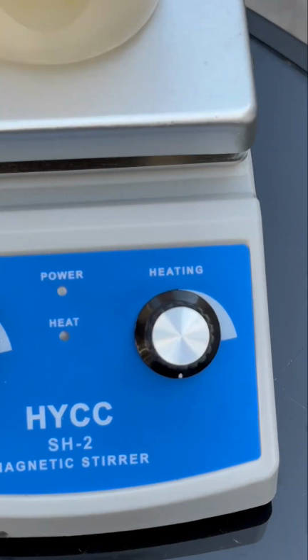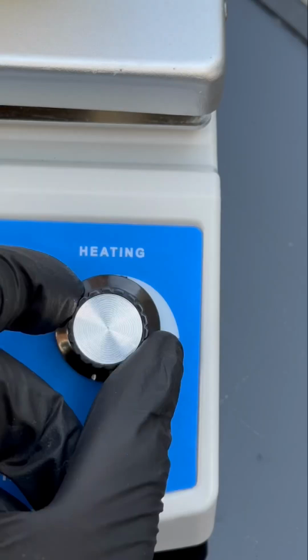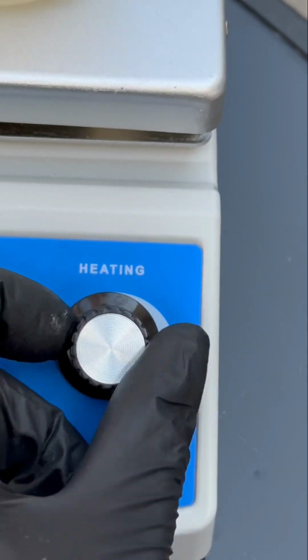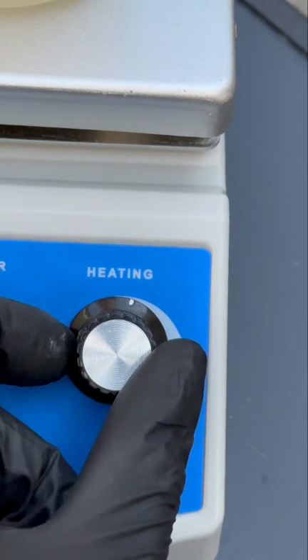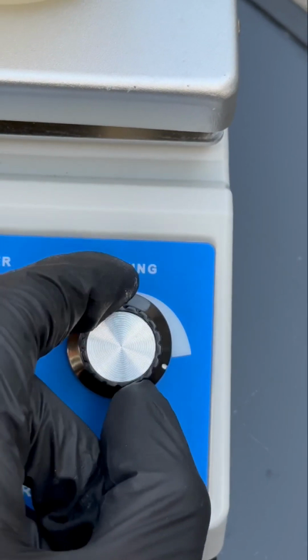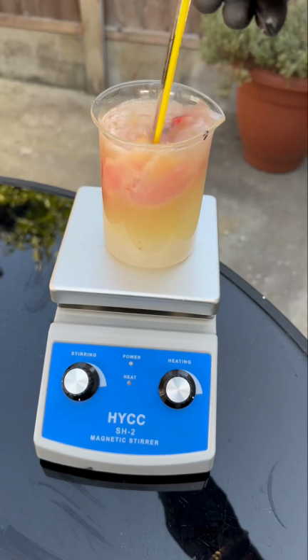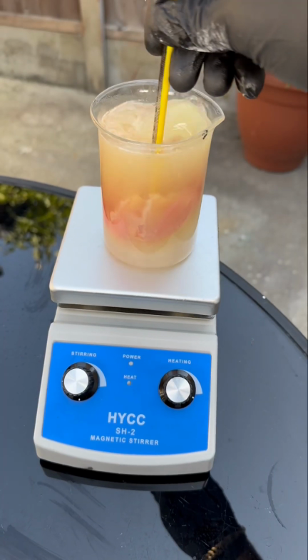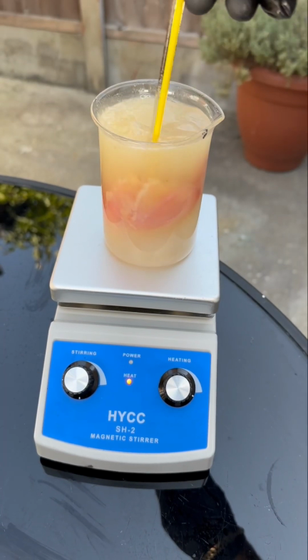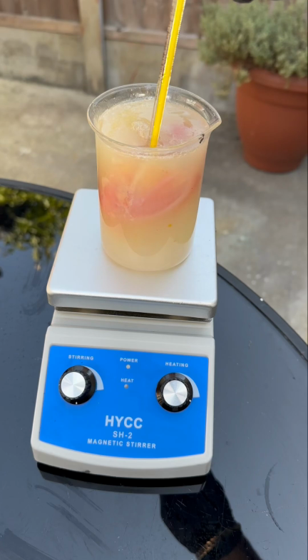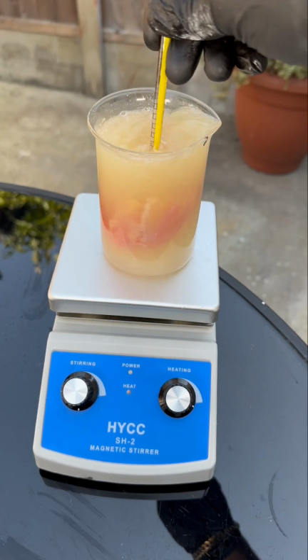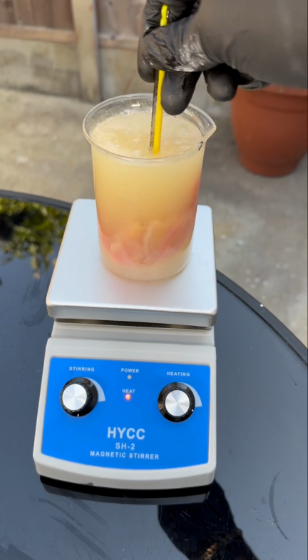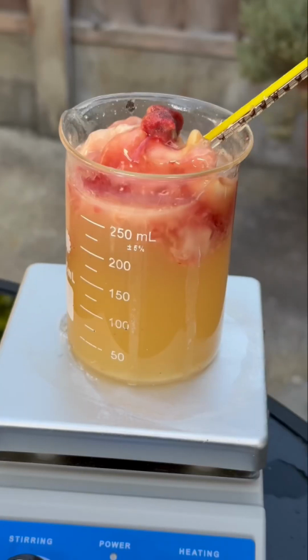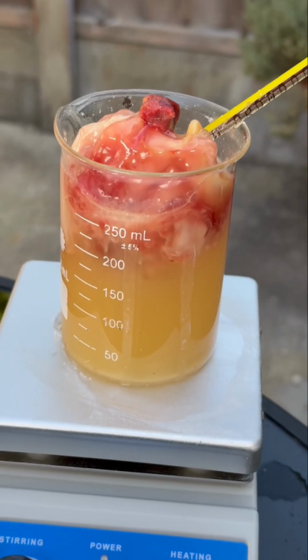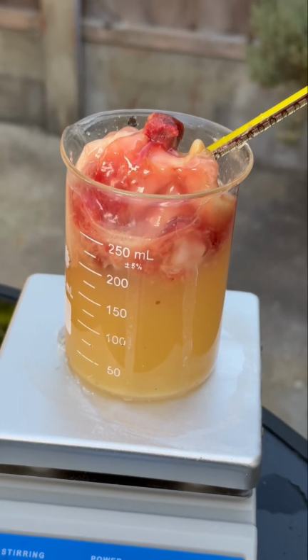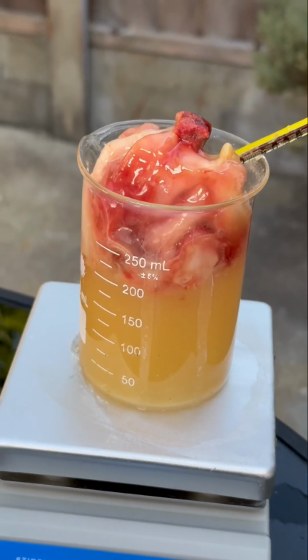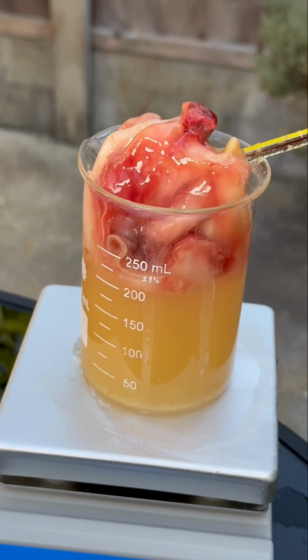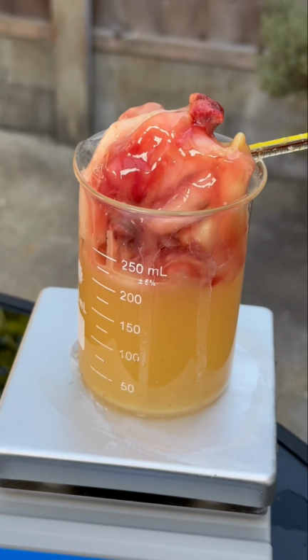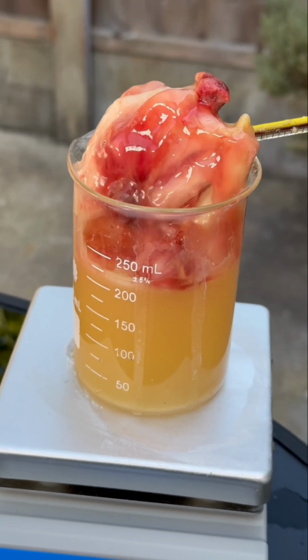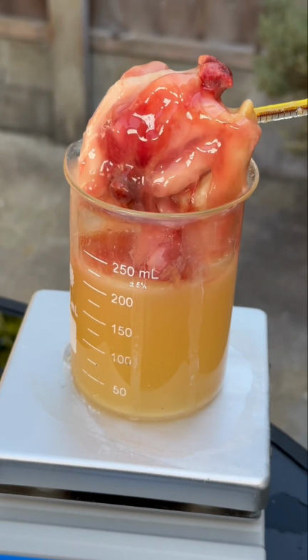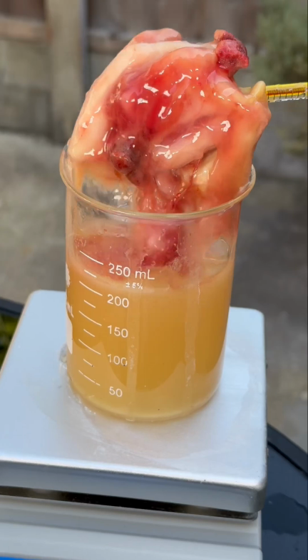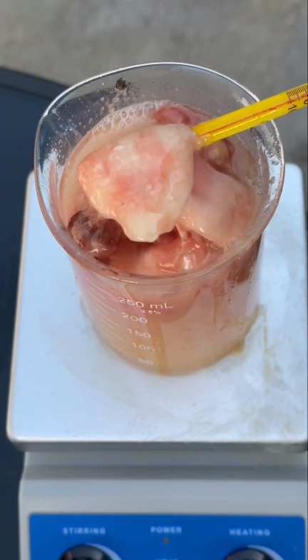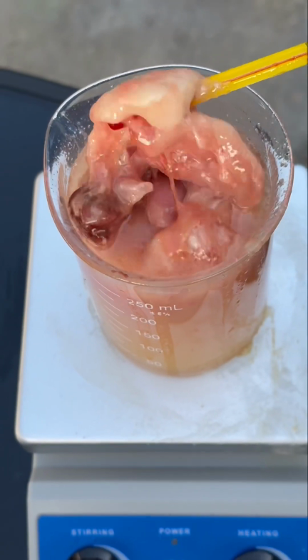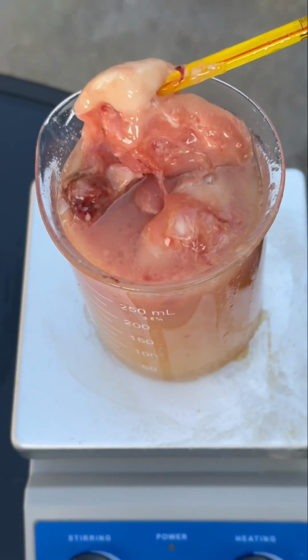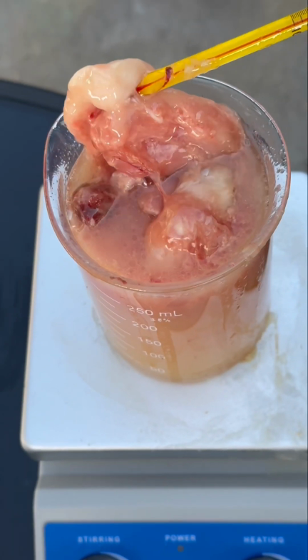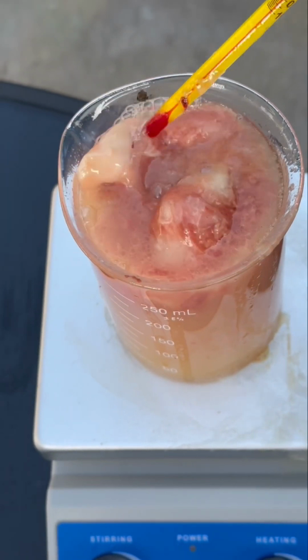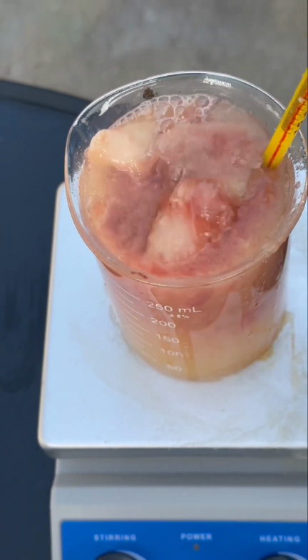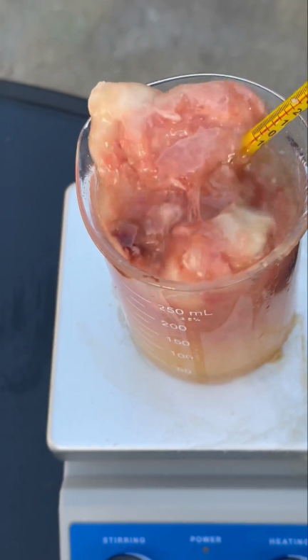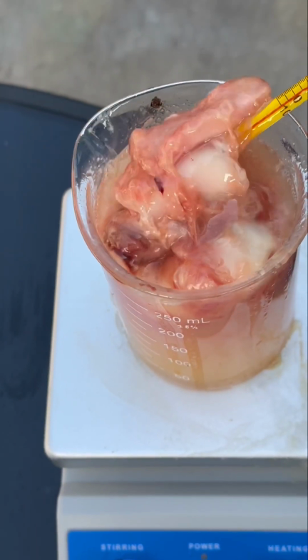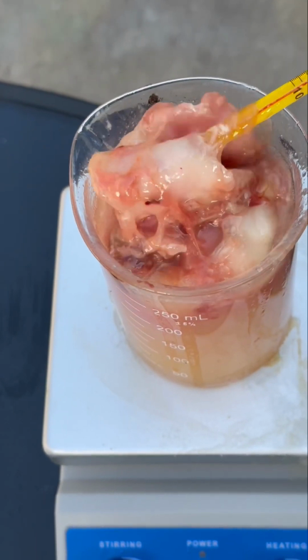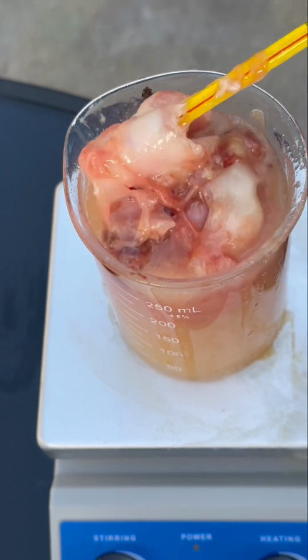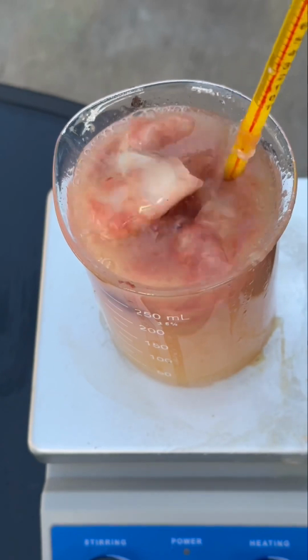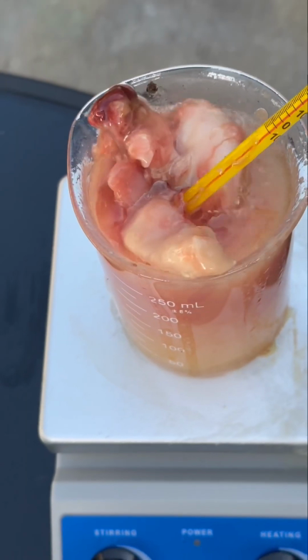Normally with cremation, they put the body into a massive furnace and burn it to ashes. But with water cremation, the corrosivity of the potassium hydroxide plus the heat and pressure breaks down all of the tissues.